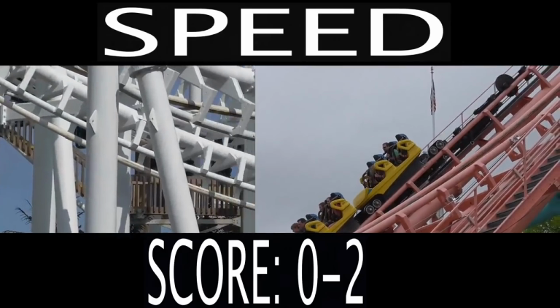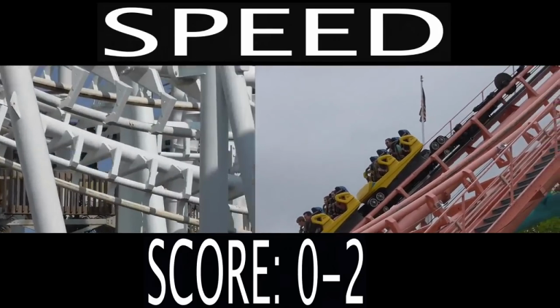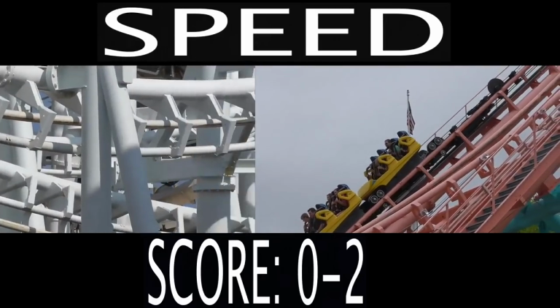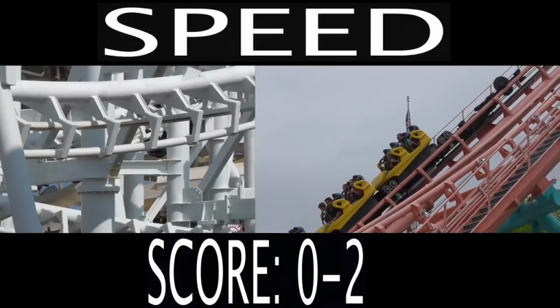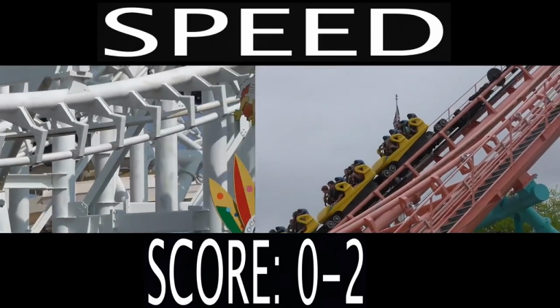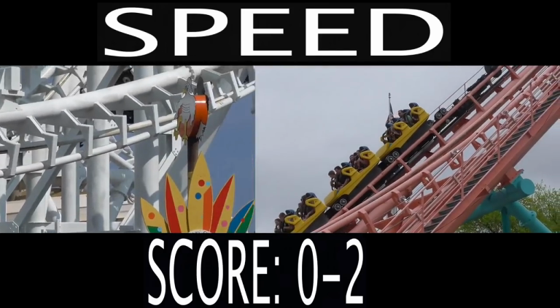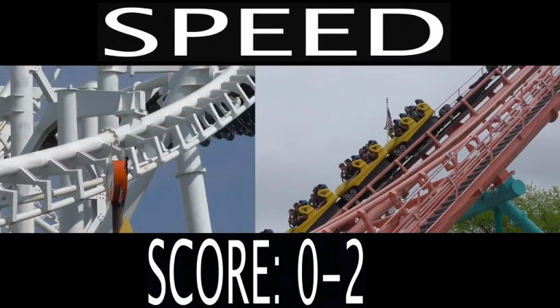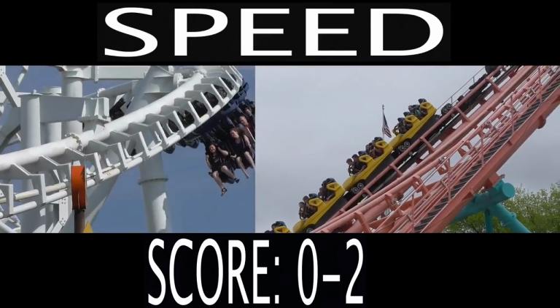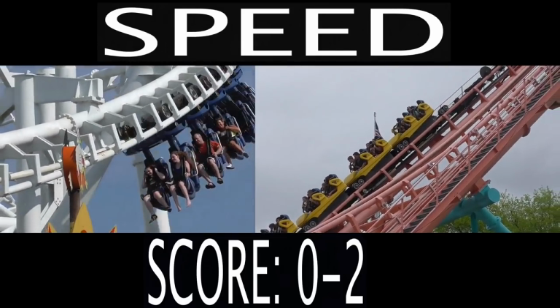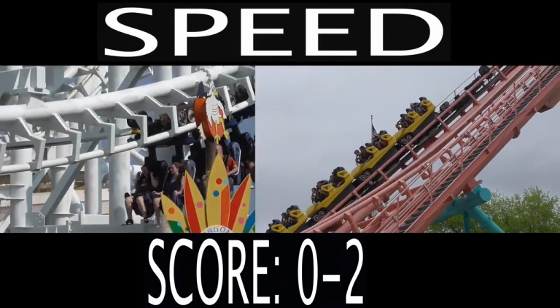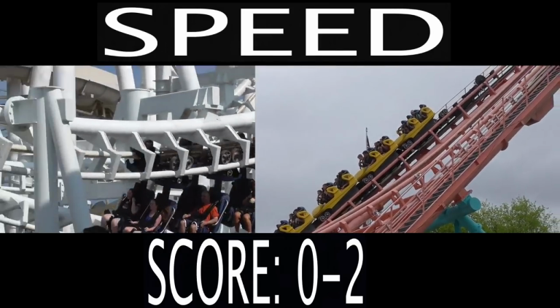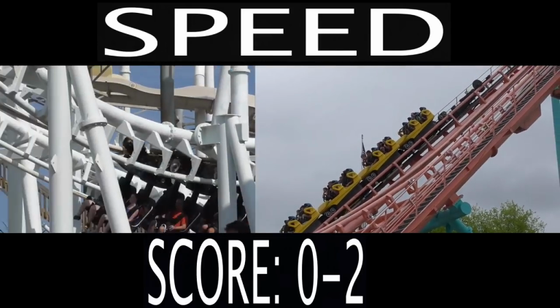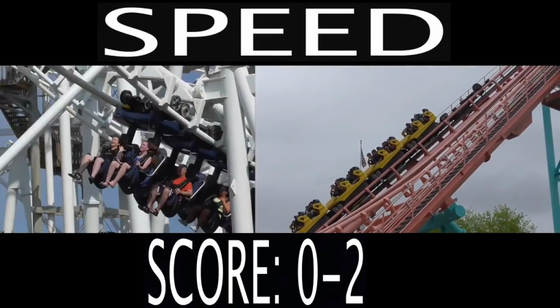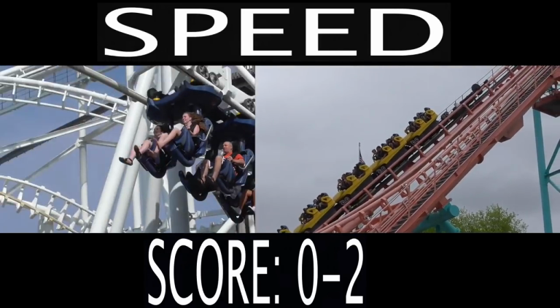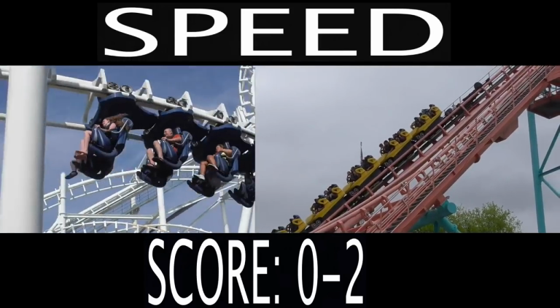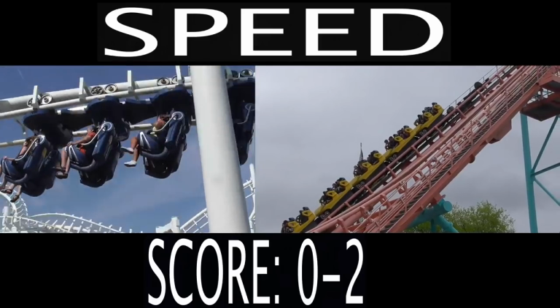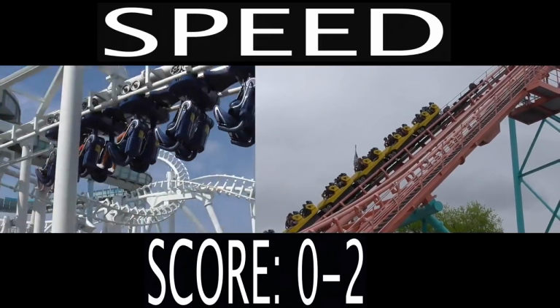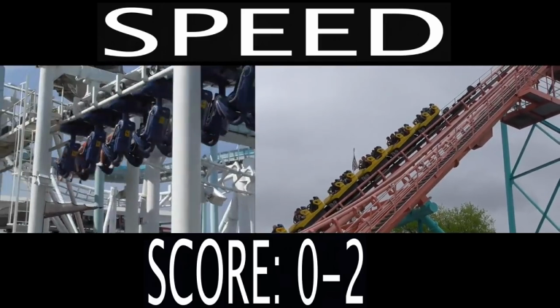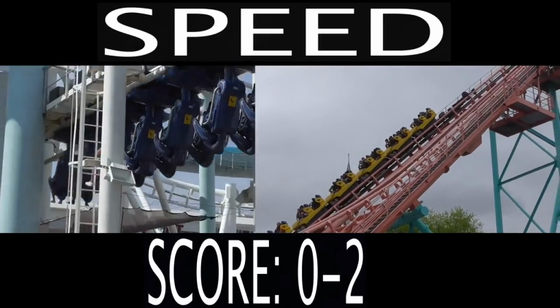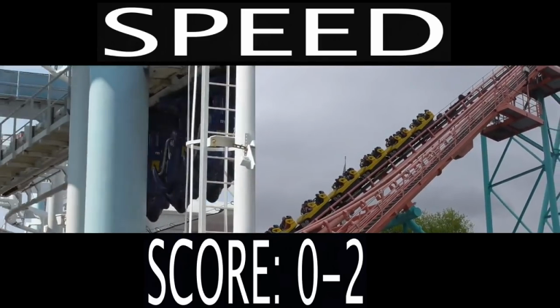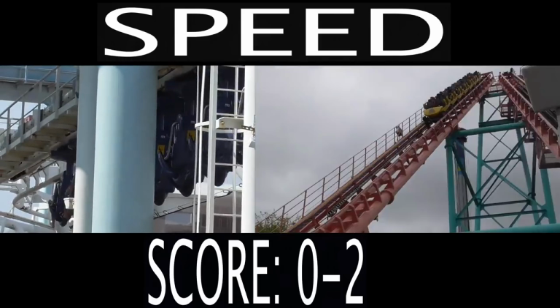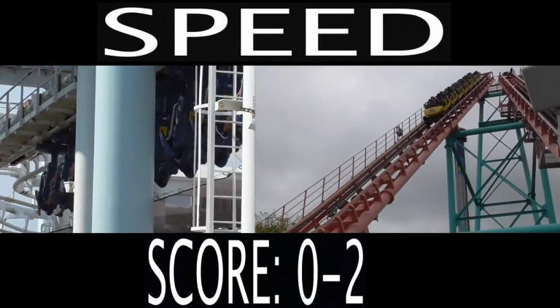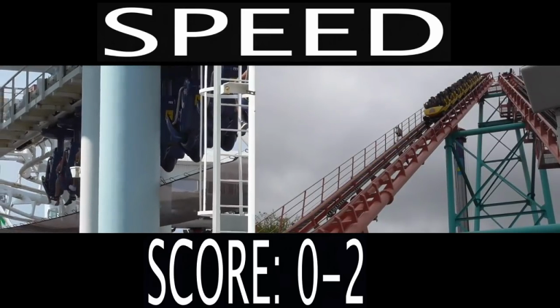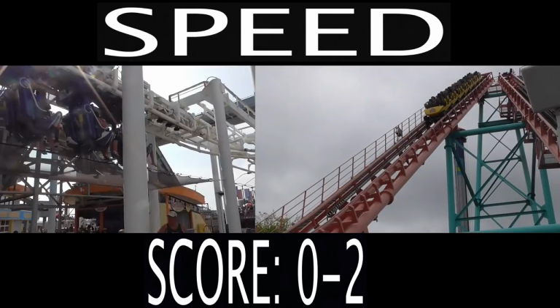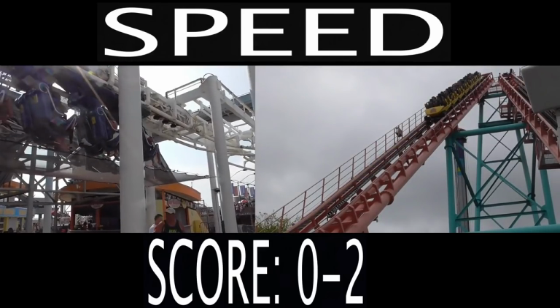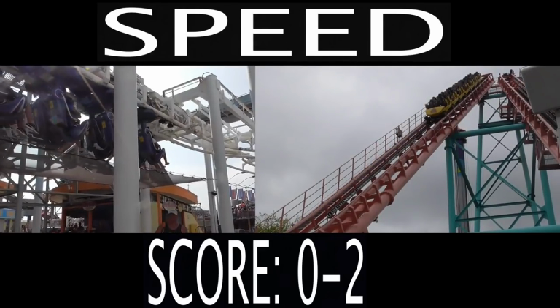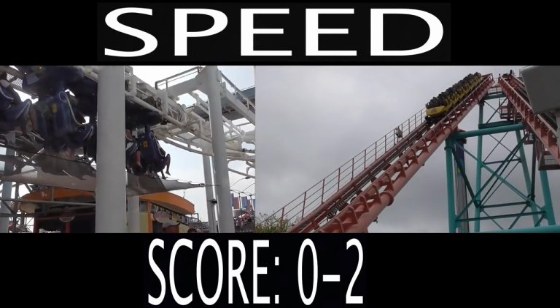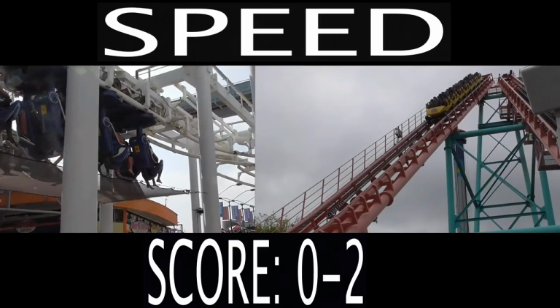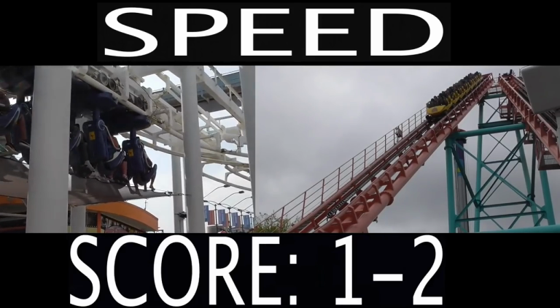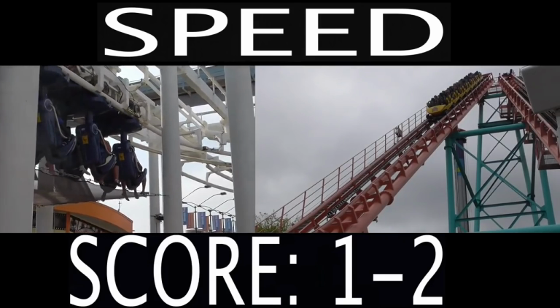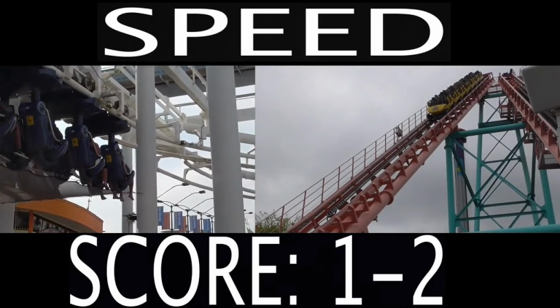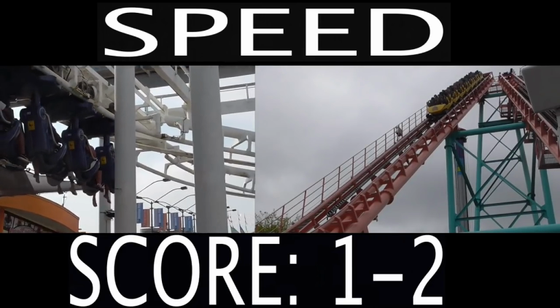Now we're talking about how fast these coasters are. The Boomerang reaches a maximum speed of 47 miles per hour, and the SLC reaches a maximum speed of 50 miles an hour. Only a 3 mile an hour difference, but I'm gonna give this one to the SLC because it is faster.